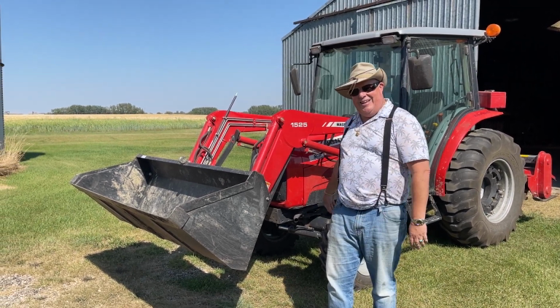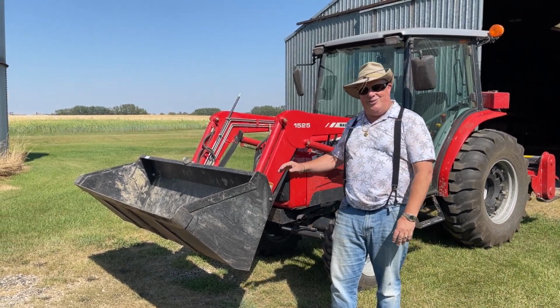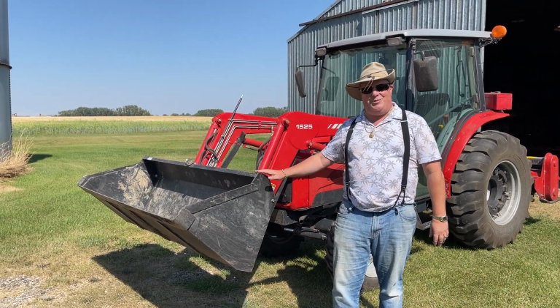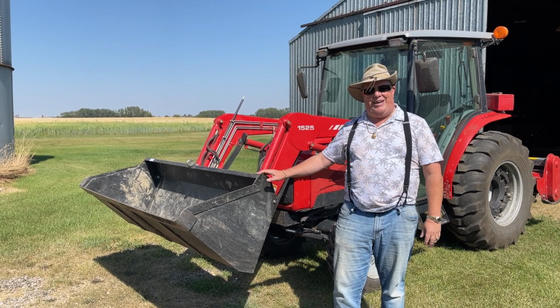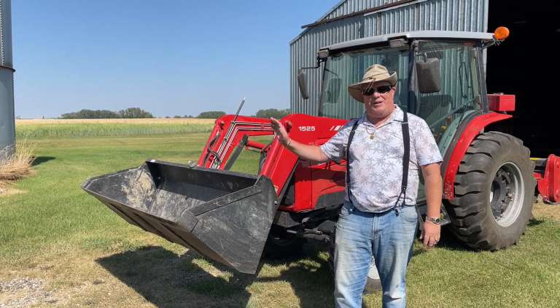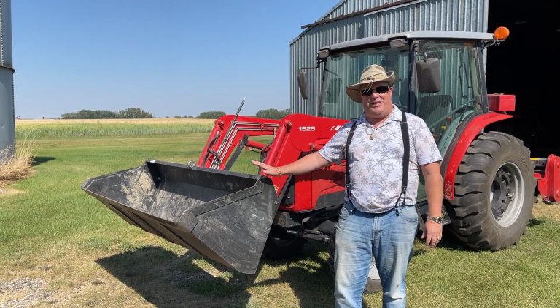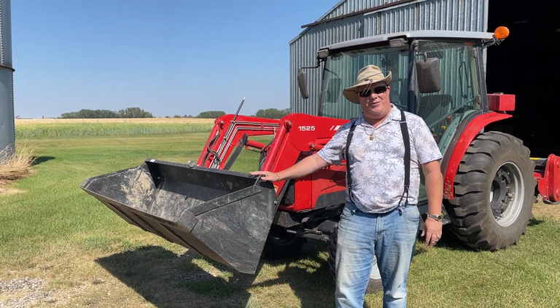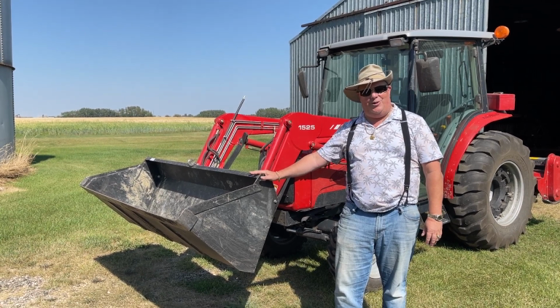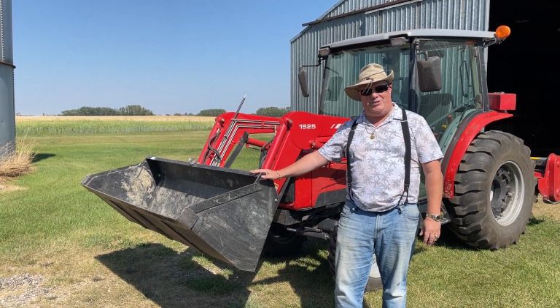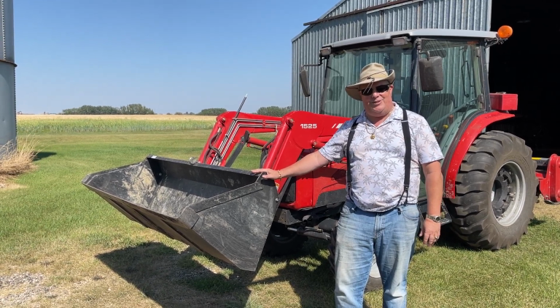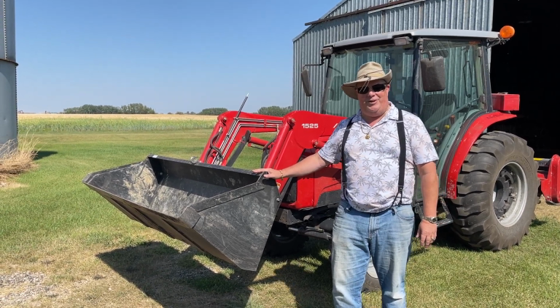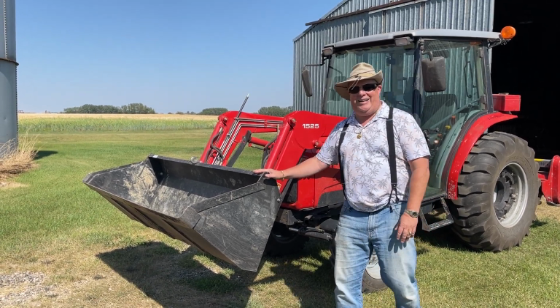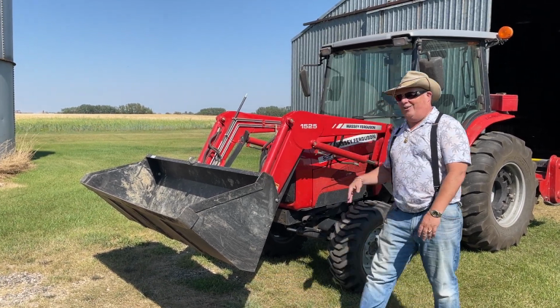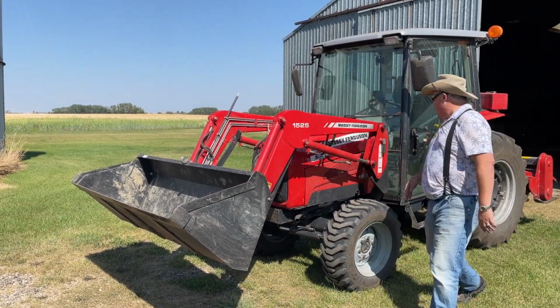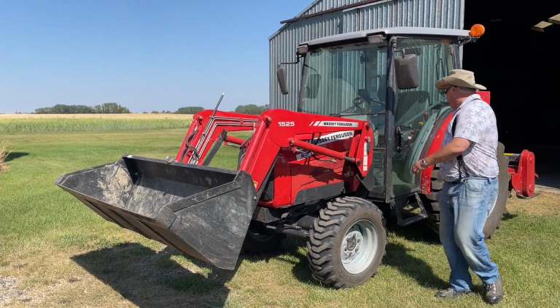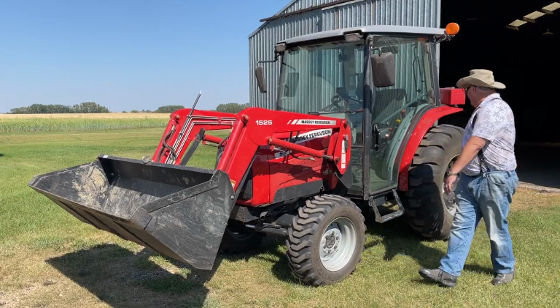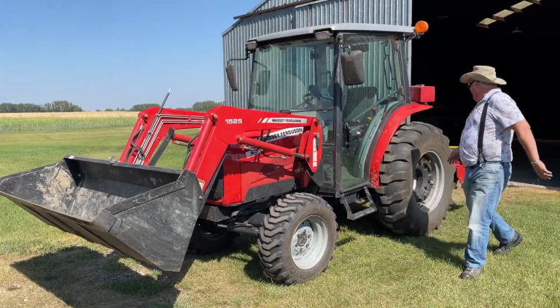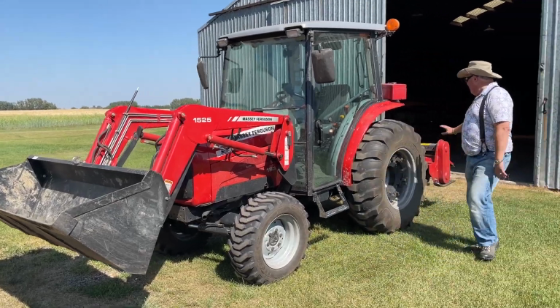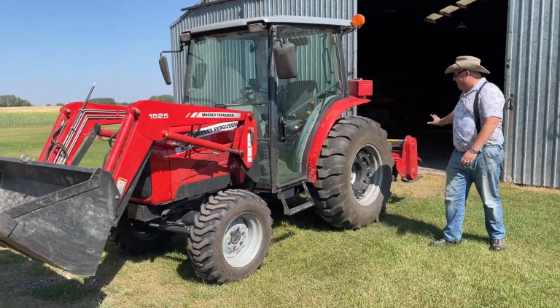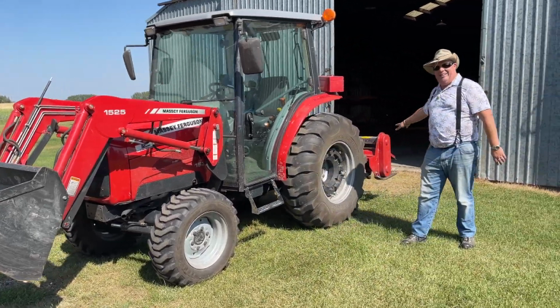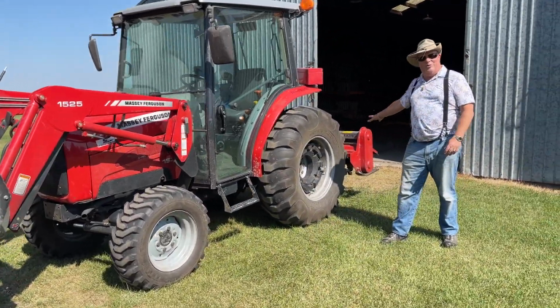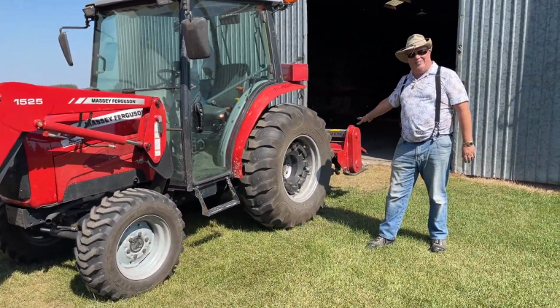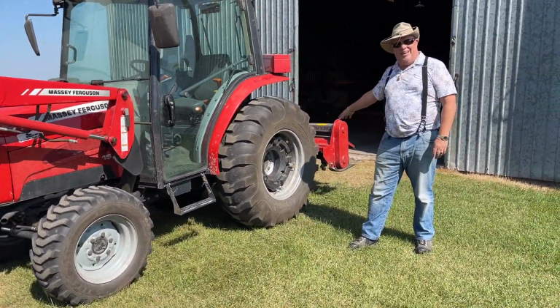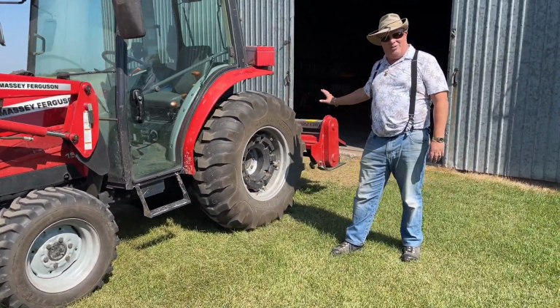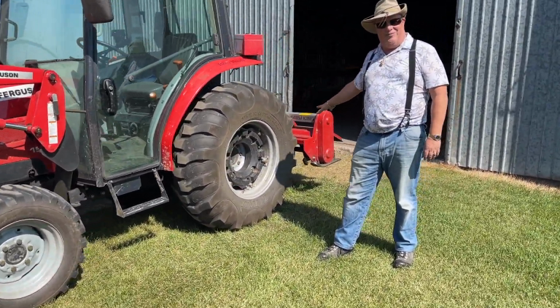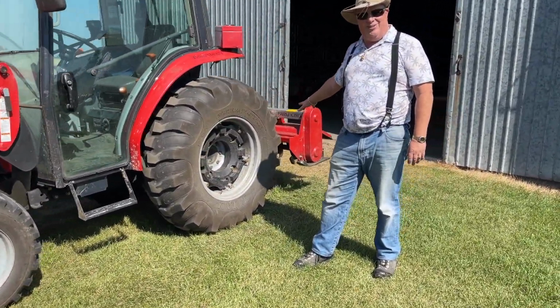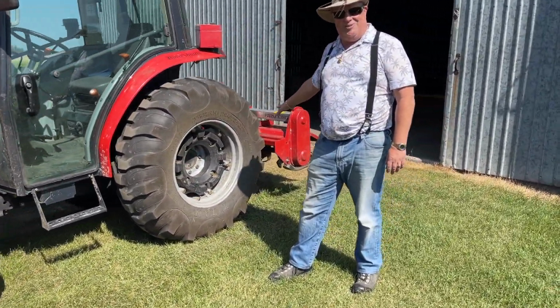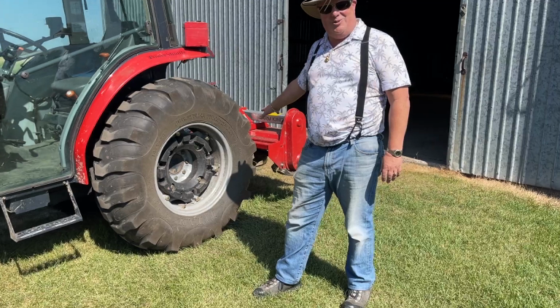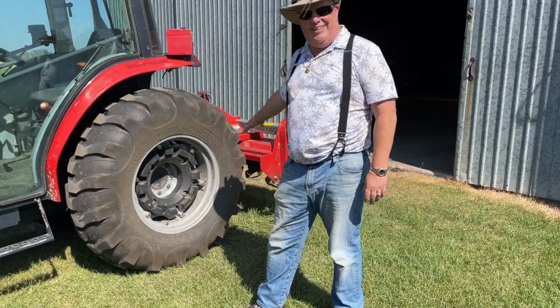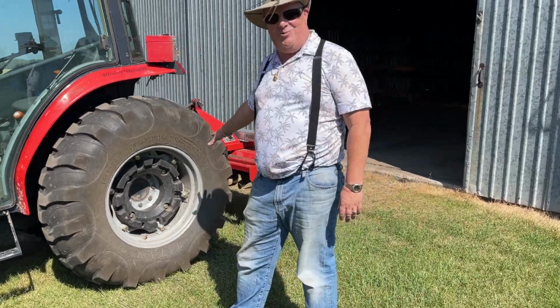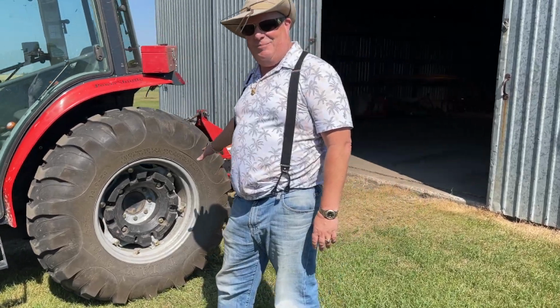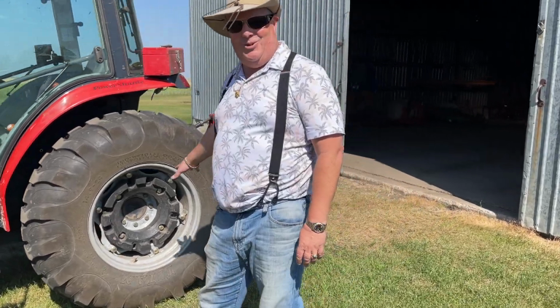It also comes with a 1525 Massey Ferguson loader and also a beautiful Farm King rototiller. Watch the other video — you'll see us doing some rototilling. It just works absolutely beautiful.